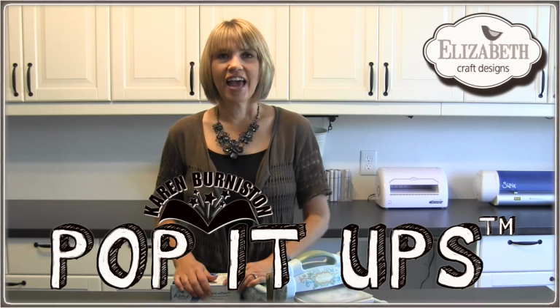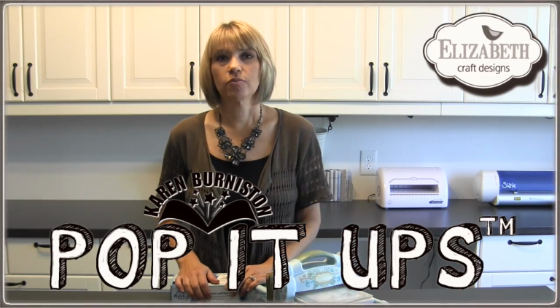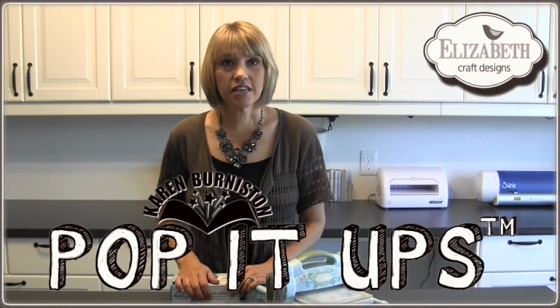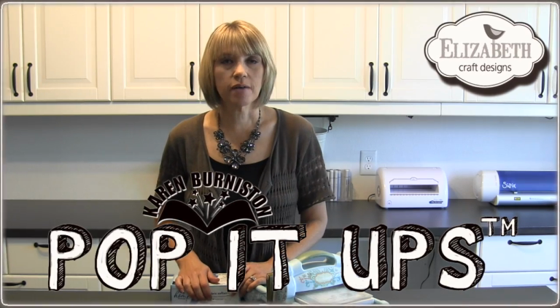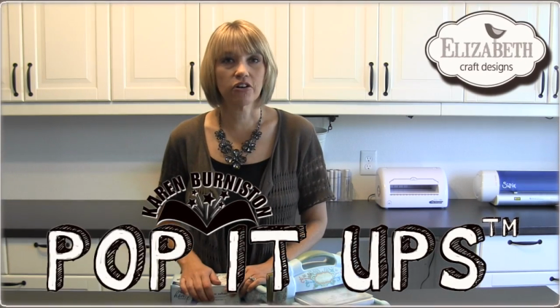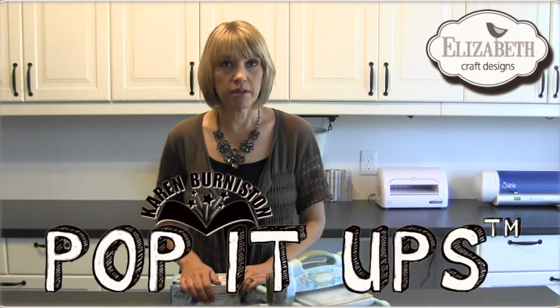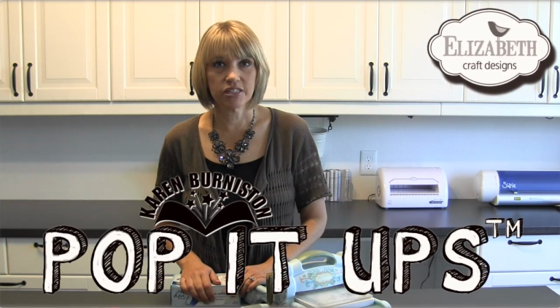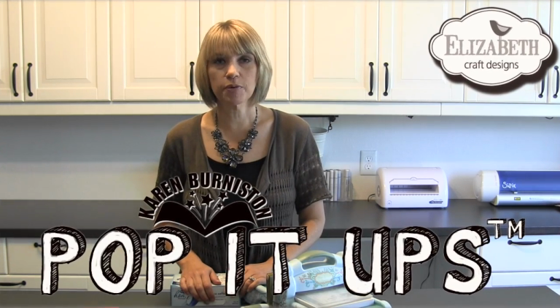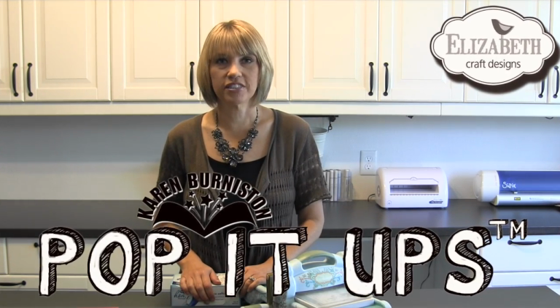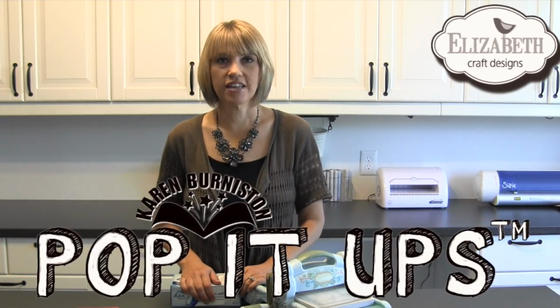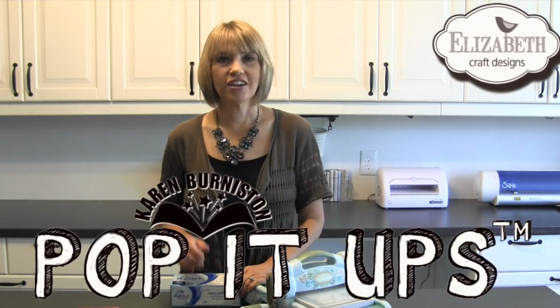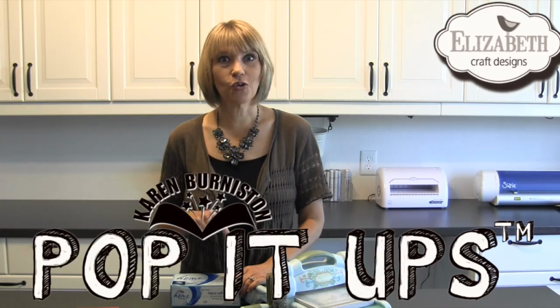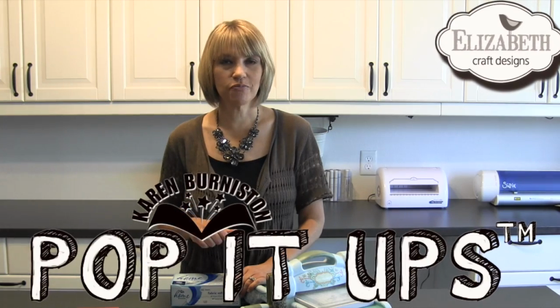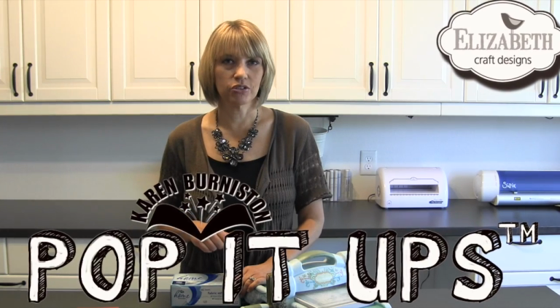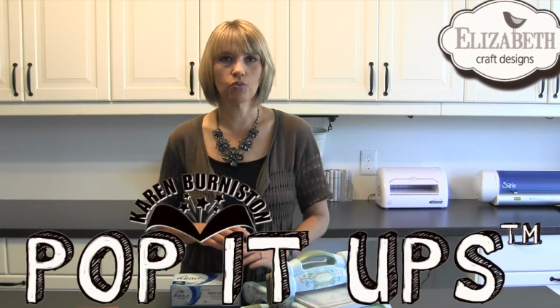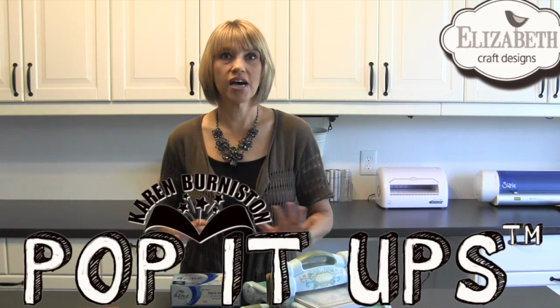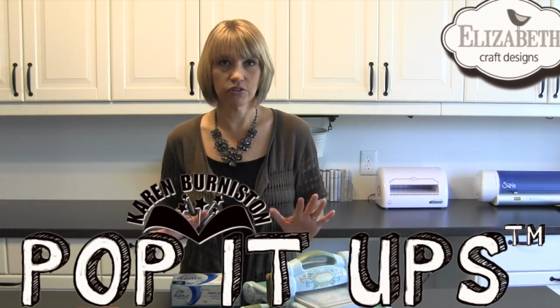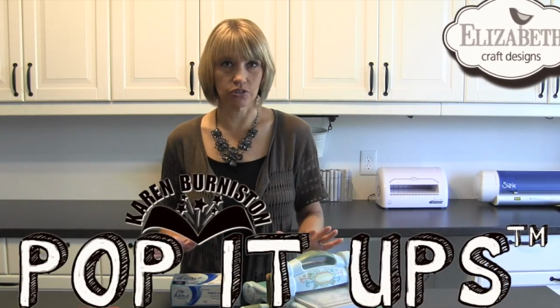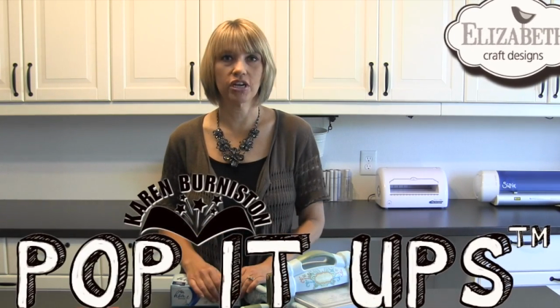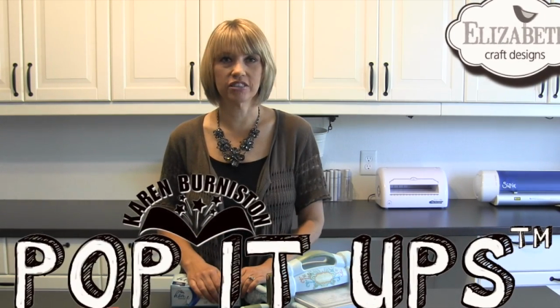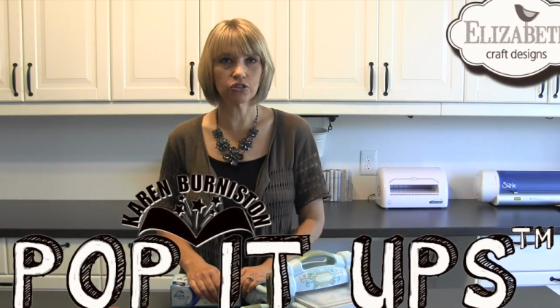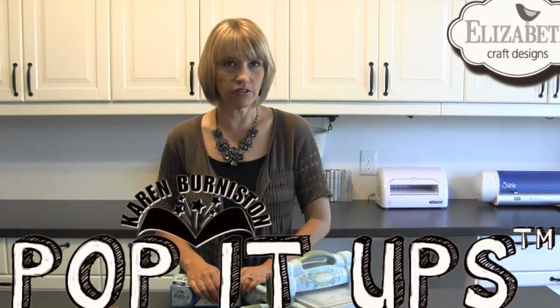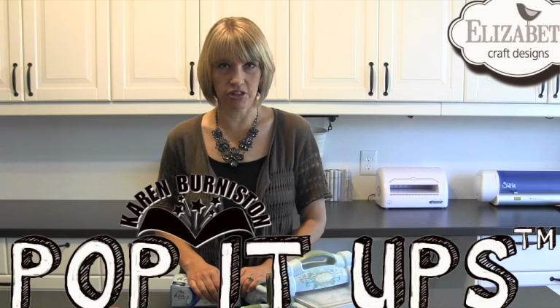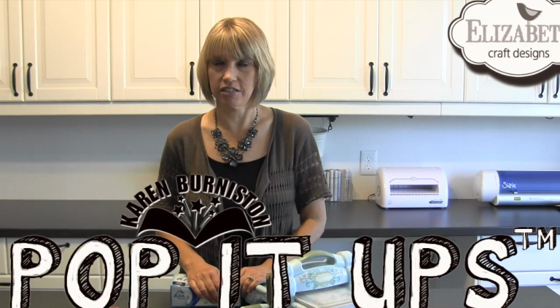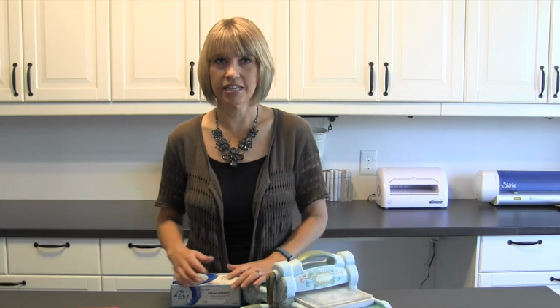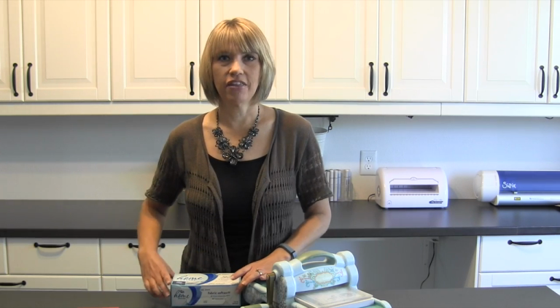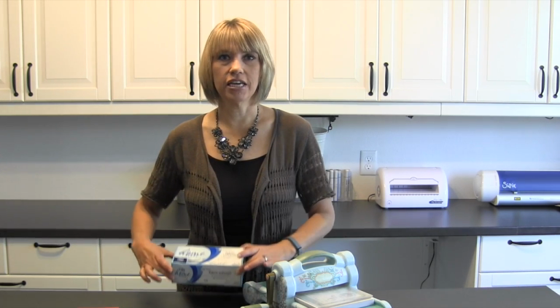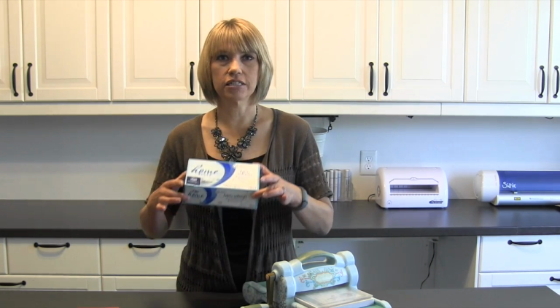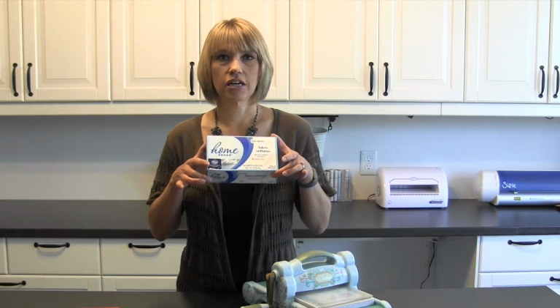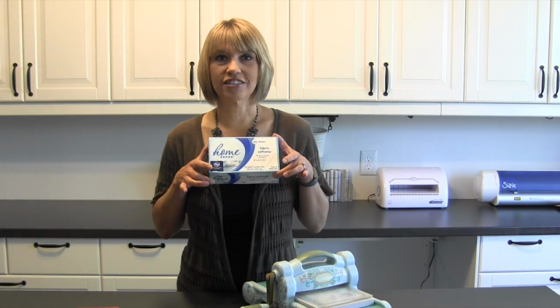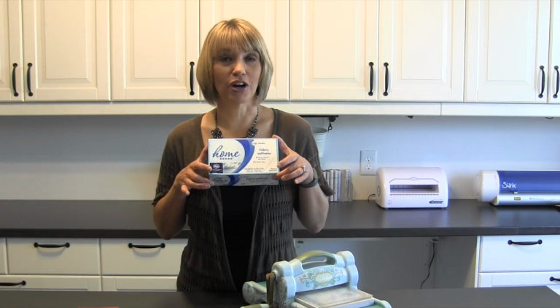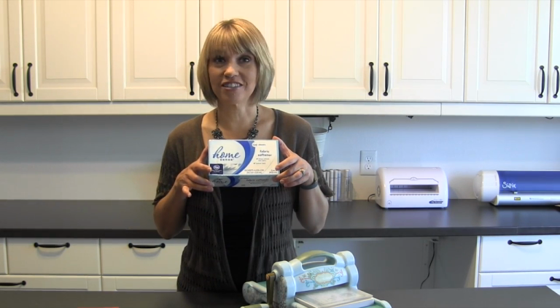Hey, Karen Barniston here. I'm the designer of Pop It Ups dies for Elizabeth Craft Designs, and just a quick tip video to tell you one of my favorite tools for ejecting intricate wafer-thin dies, and that is just dryer sheets.